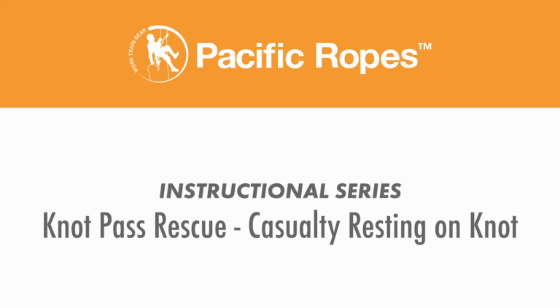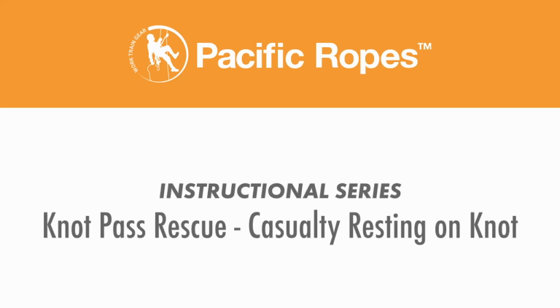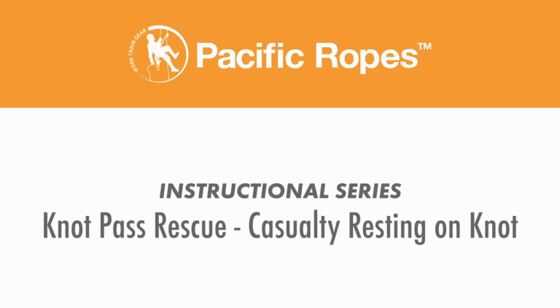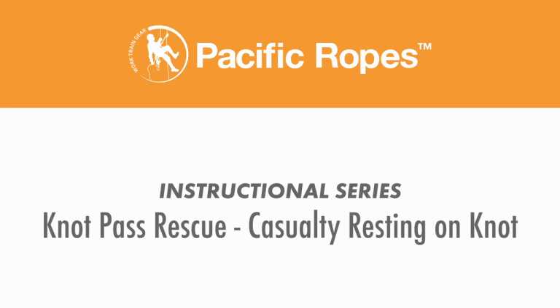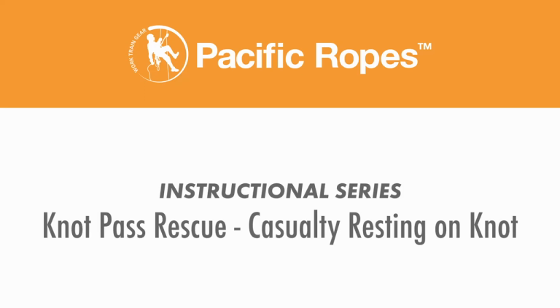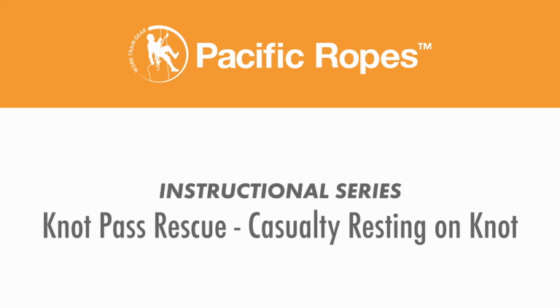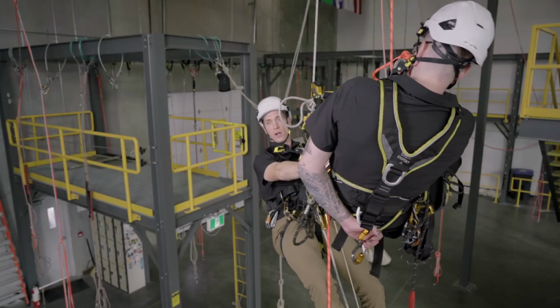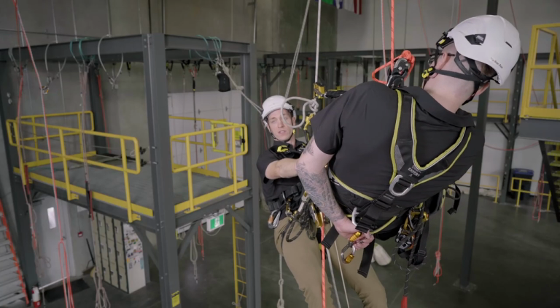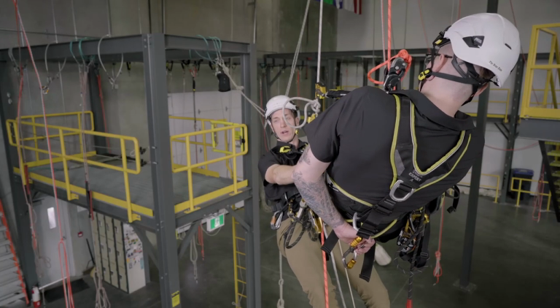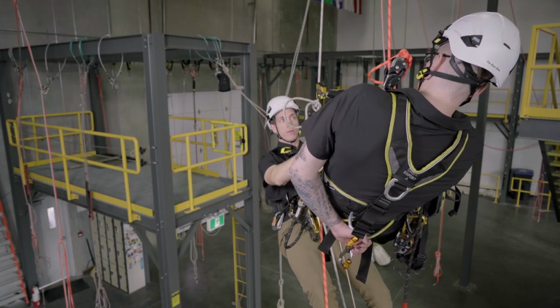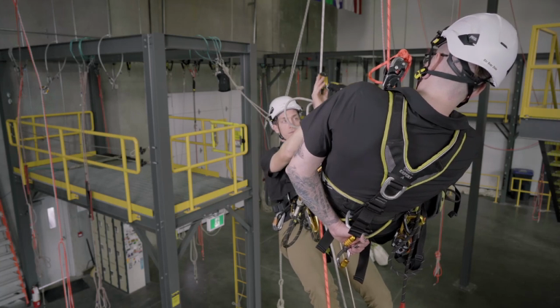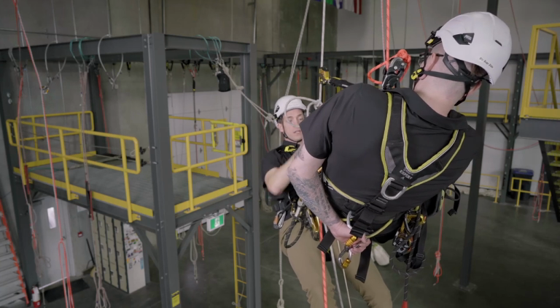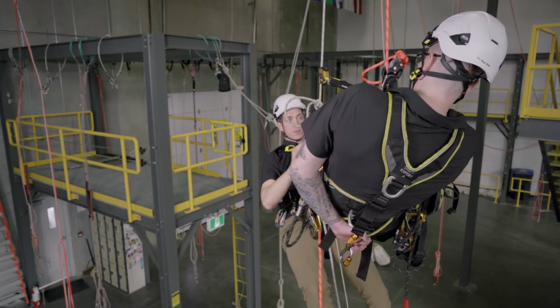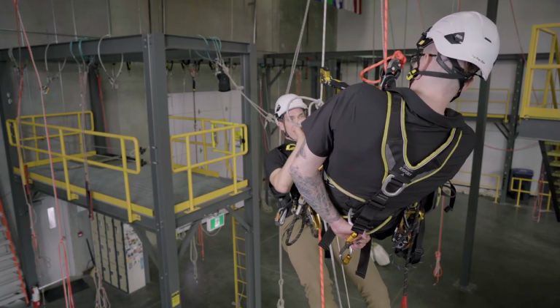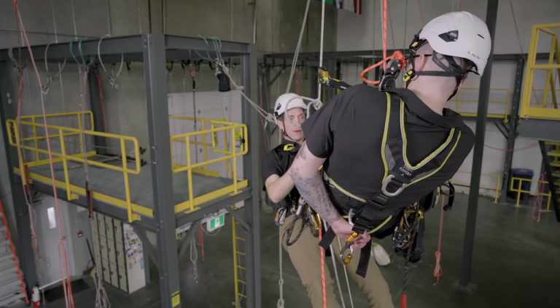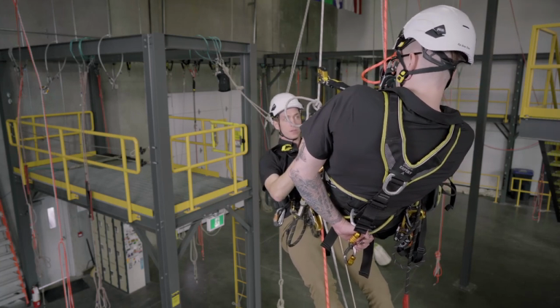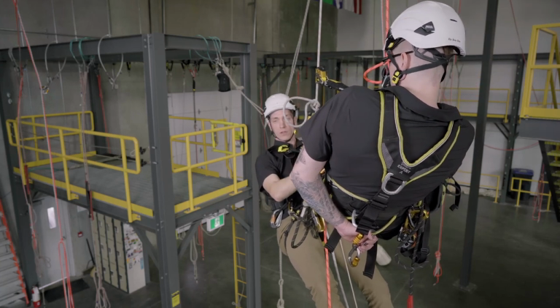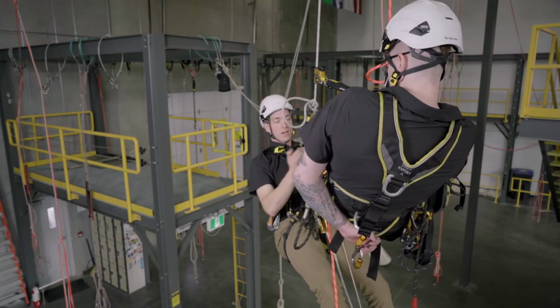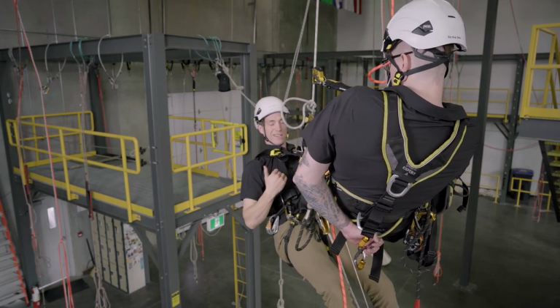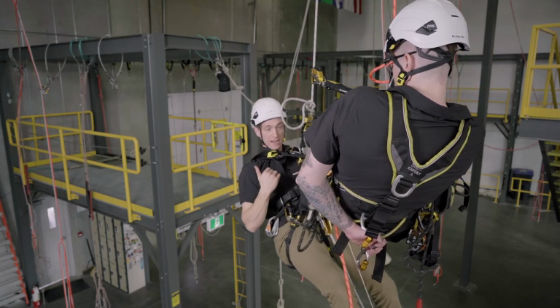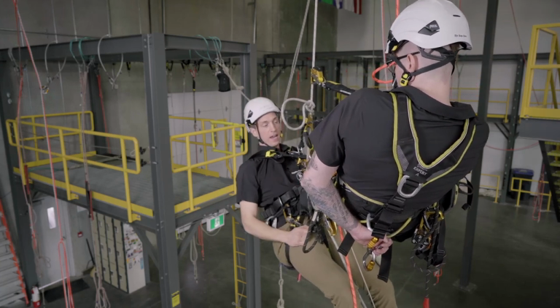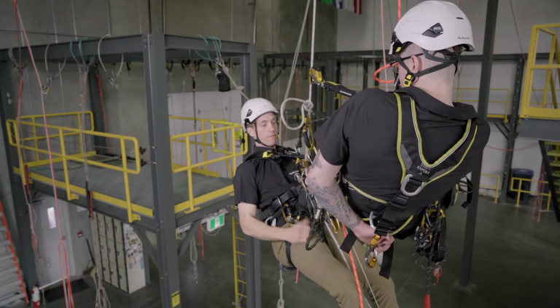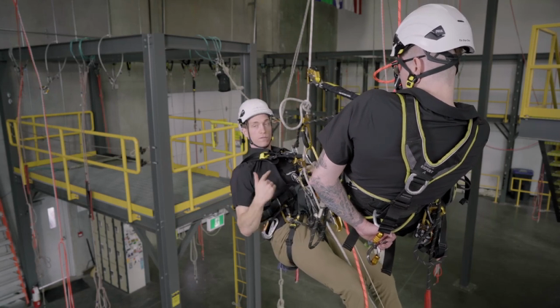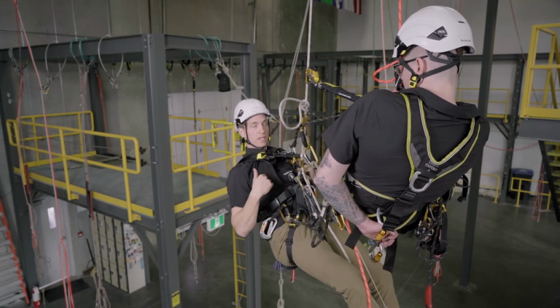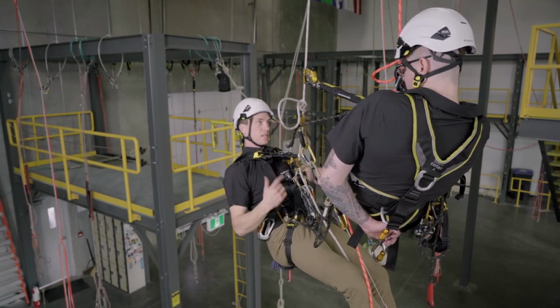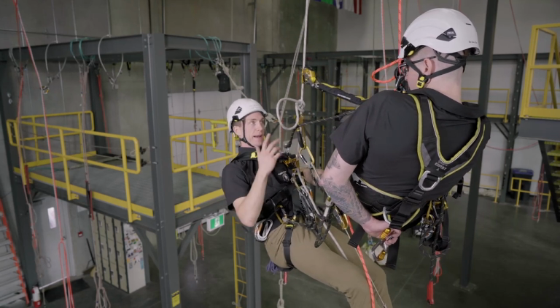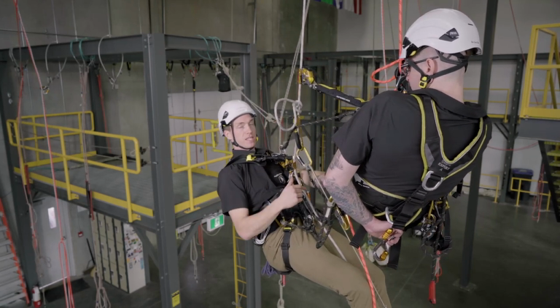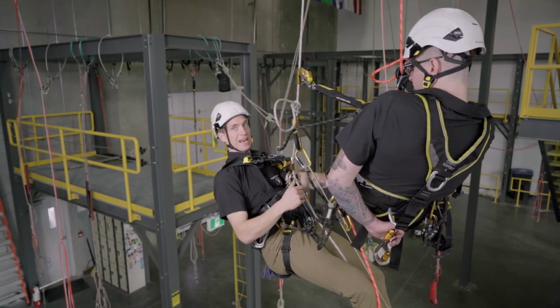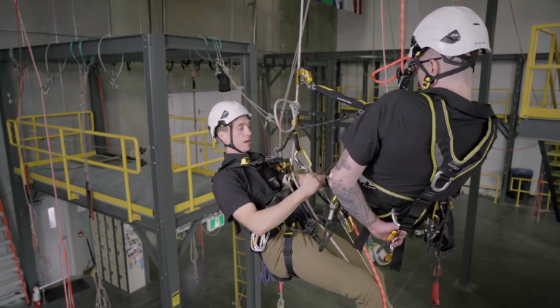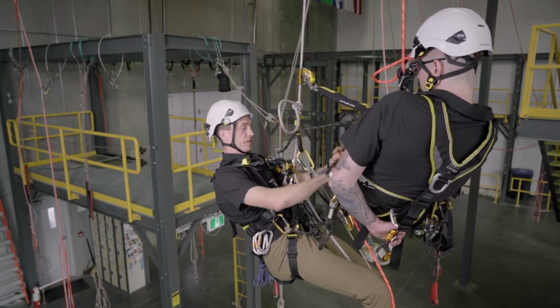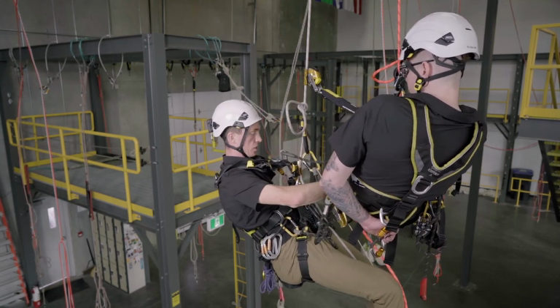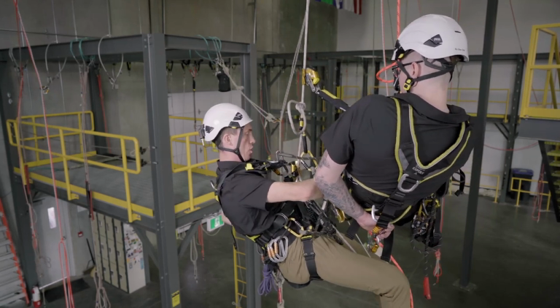So I've climbed up to my casualty here. You can see they're above the knots and they've descended right on top of them. Climbed up as high as I can. My backup is still below the knot, as I am. First move for me is to get my backup nice and high above this knot.